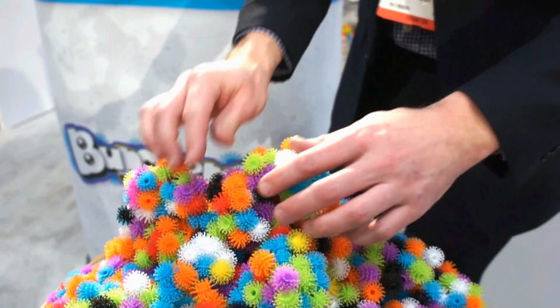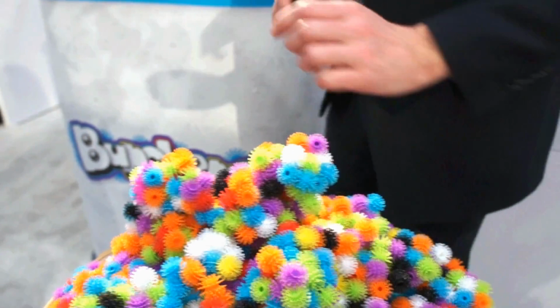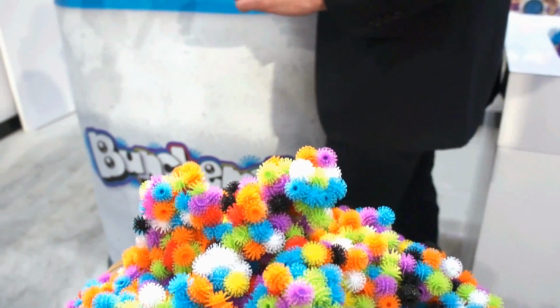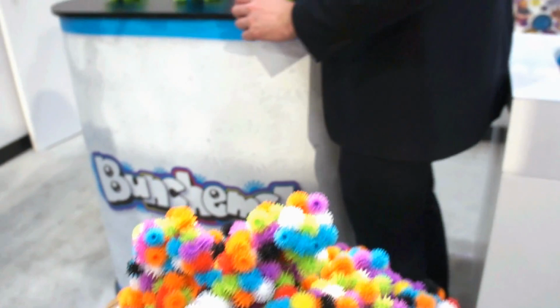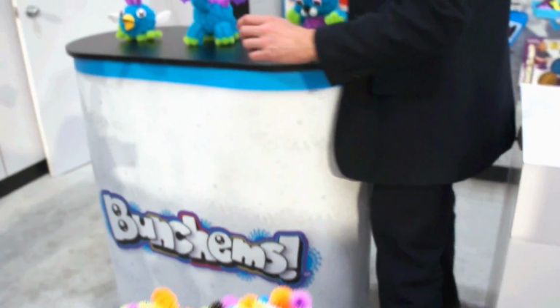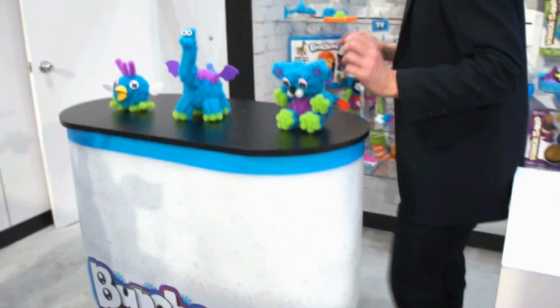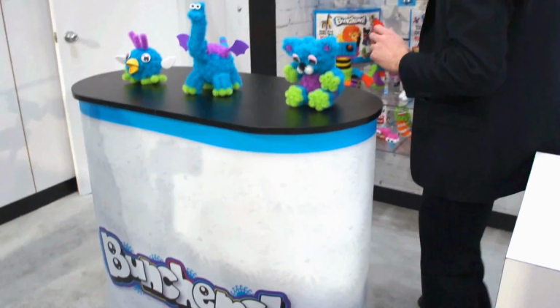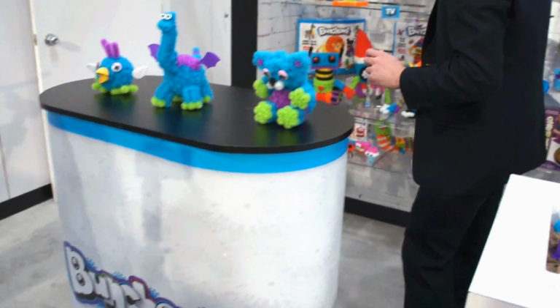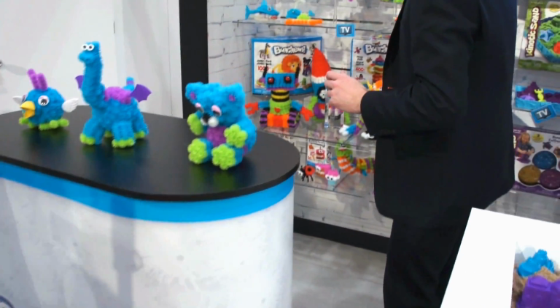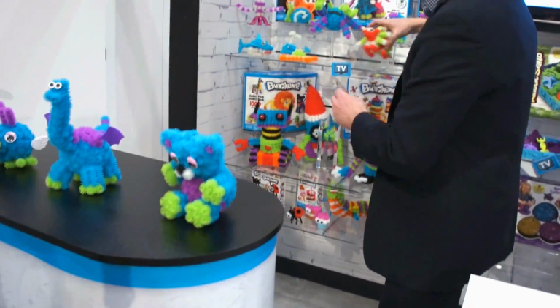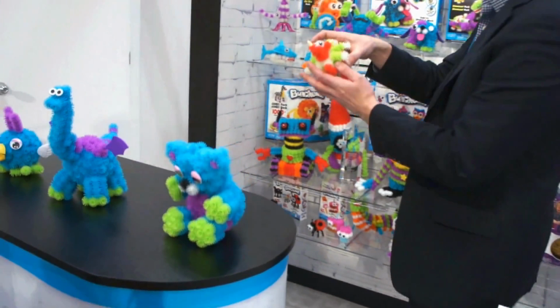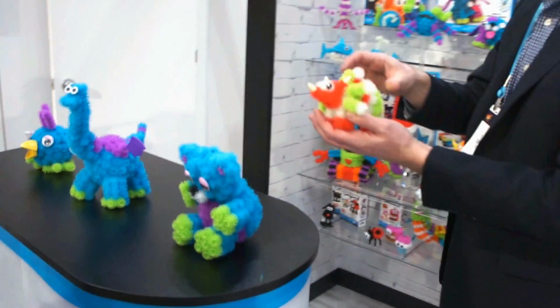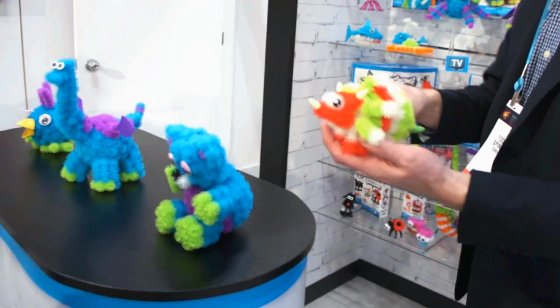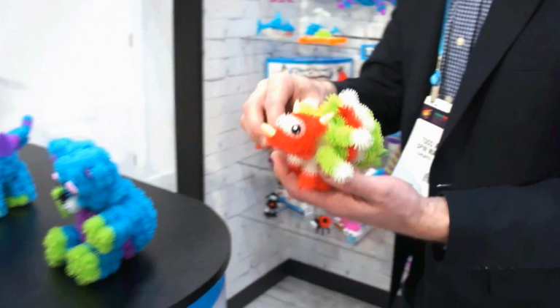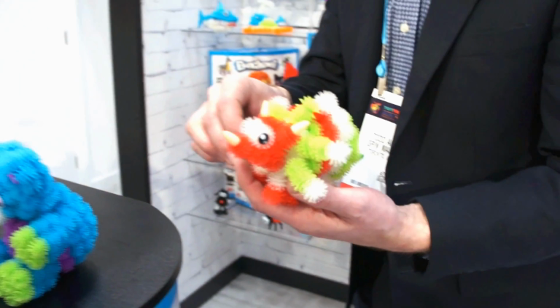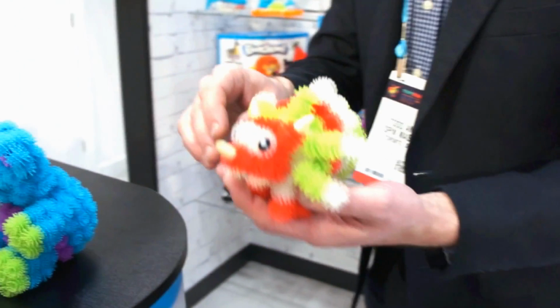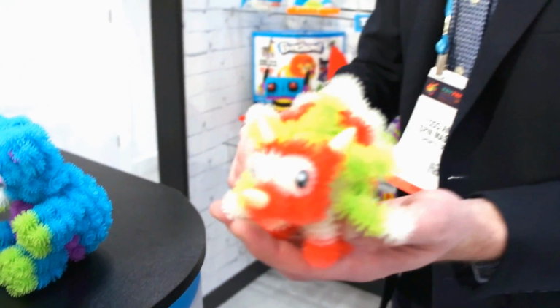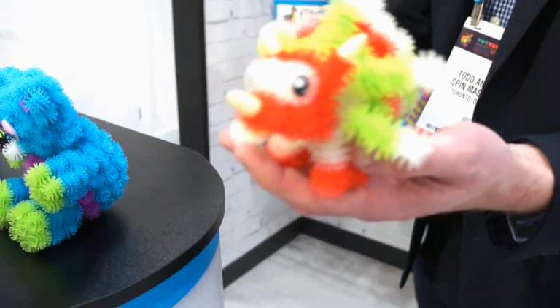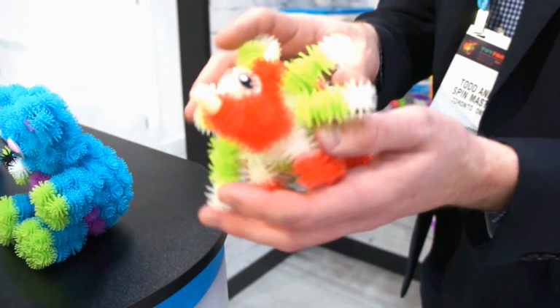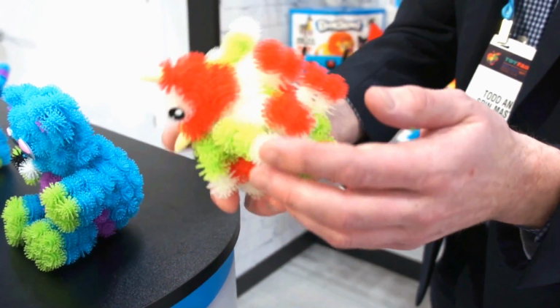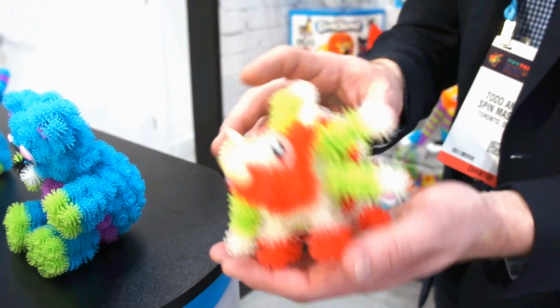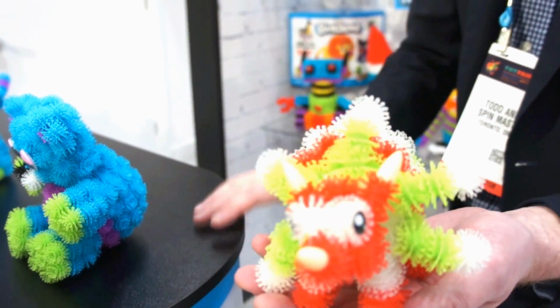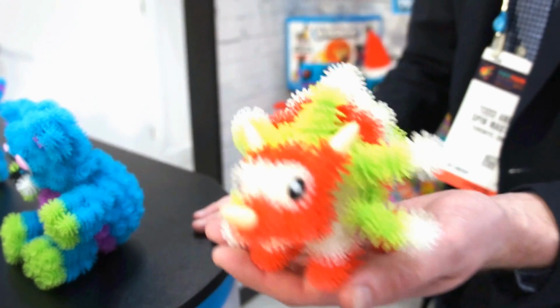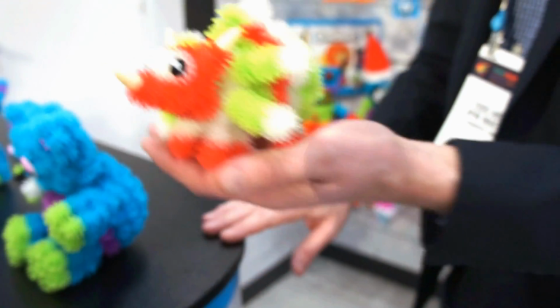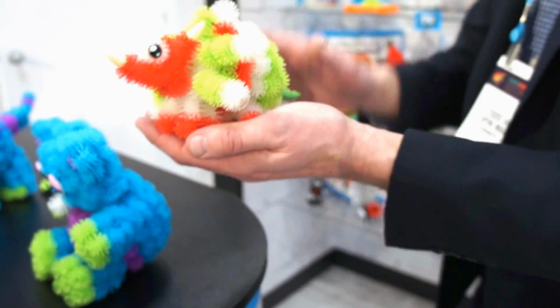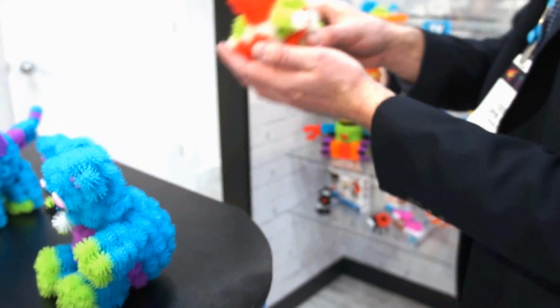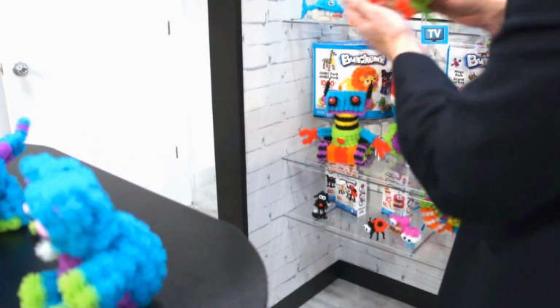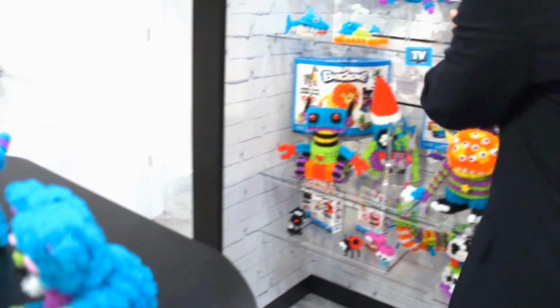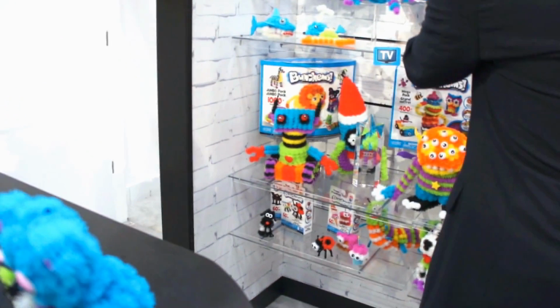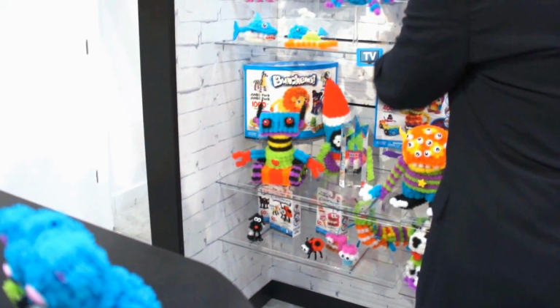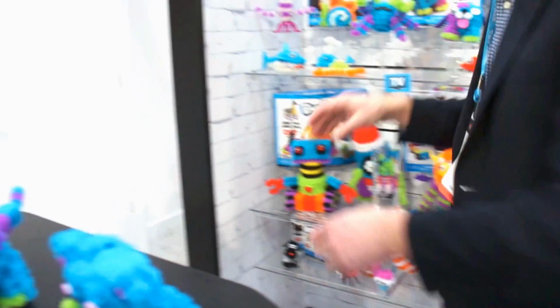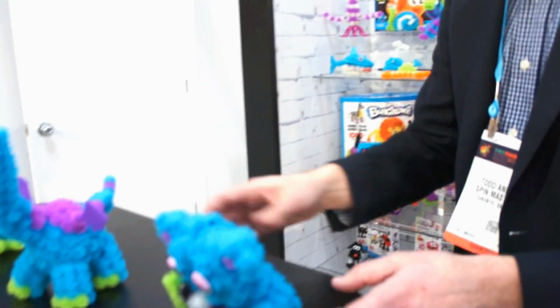A couple of great things we could do here: we have glow-in-the-dark, so you can make dinosaurs that glow in the dark with eyes and different things like that. You're only limited to your own imagination and creativity. And what's really great is our new Bunchems Alive.